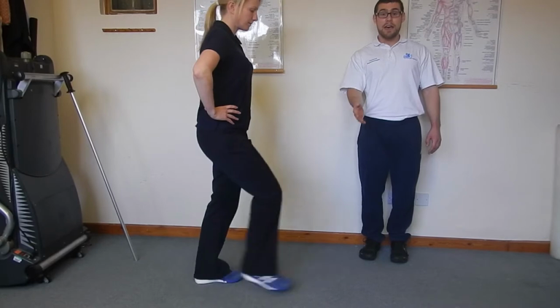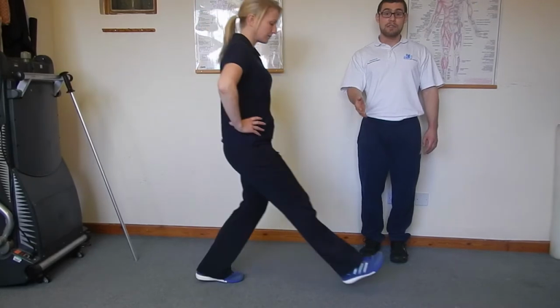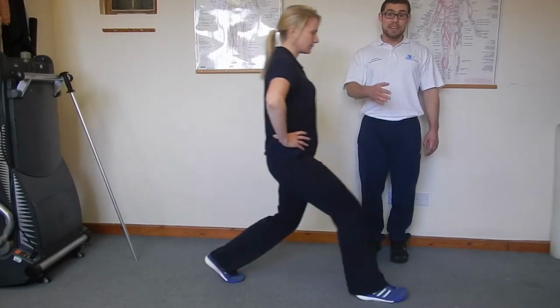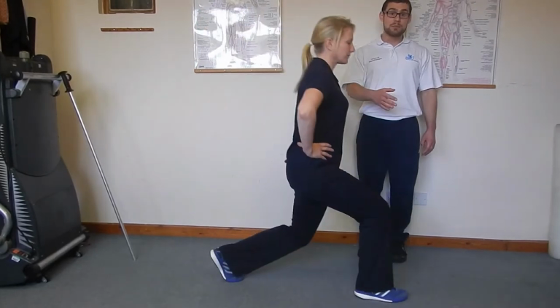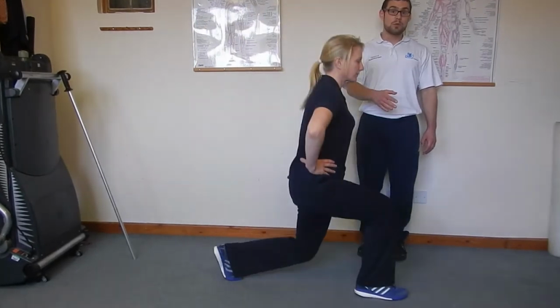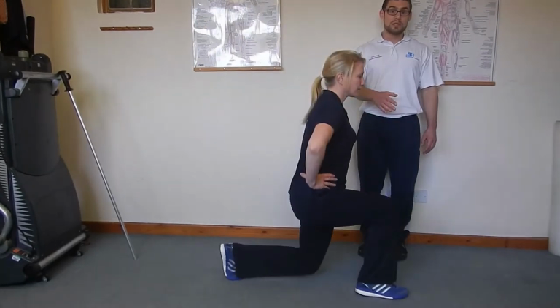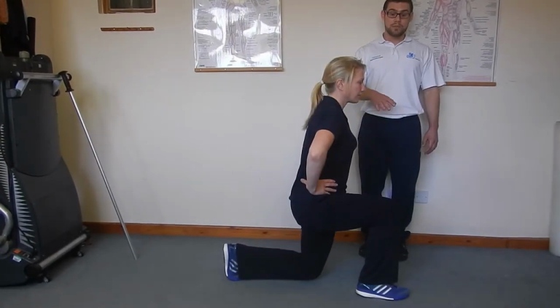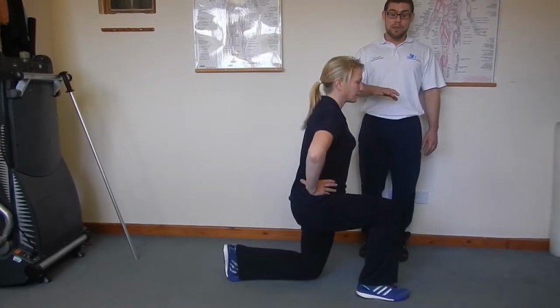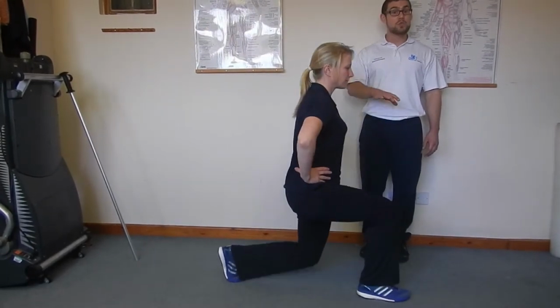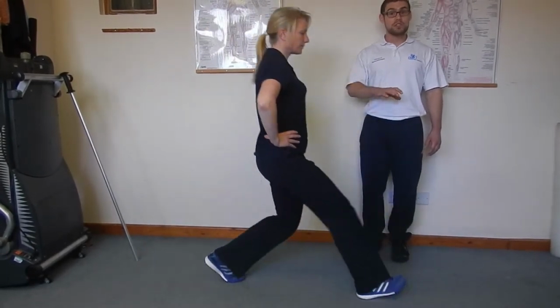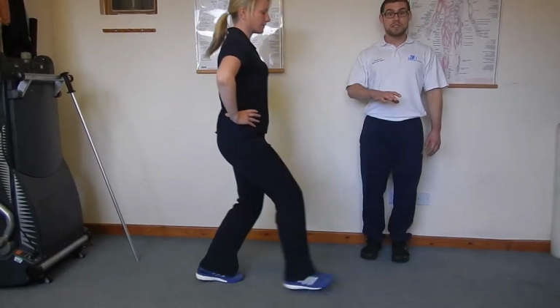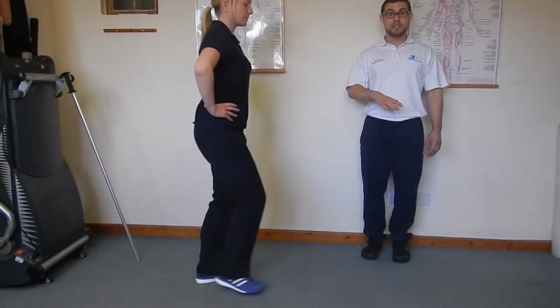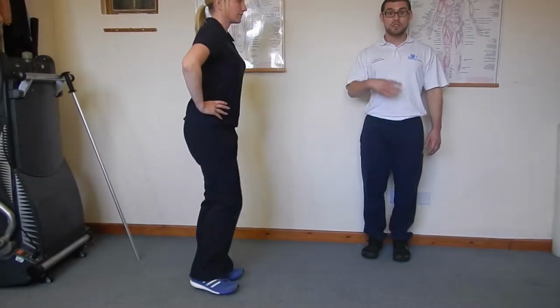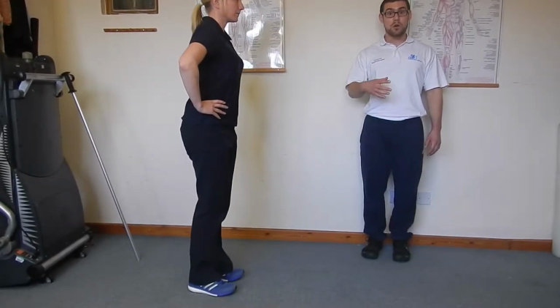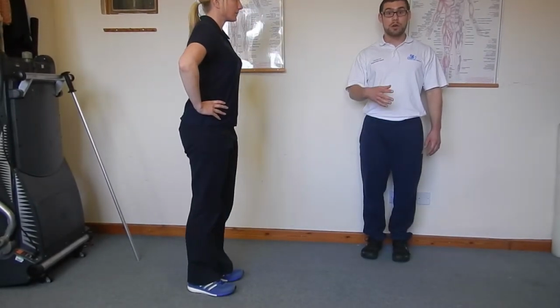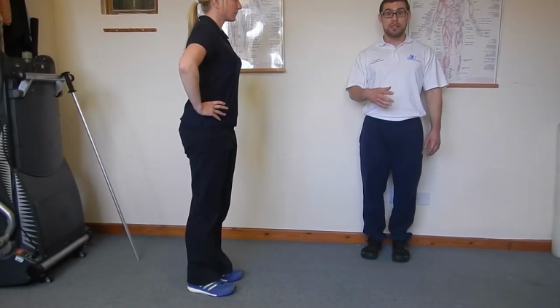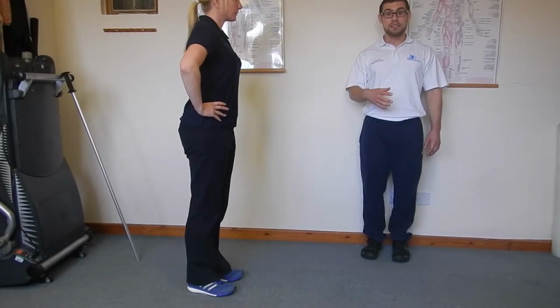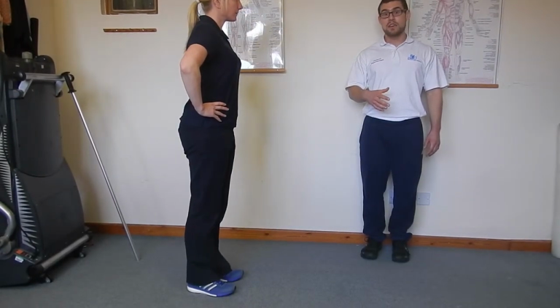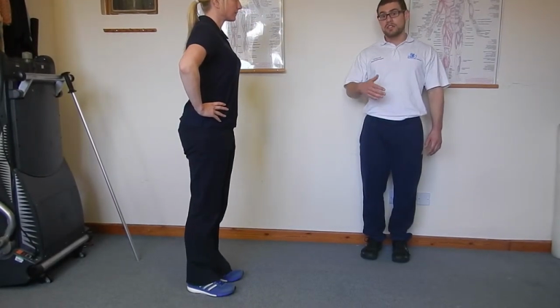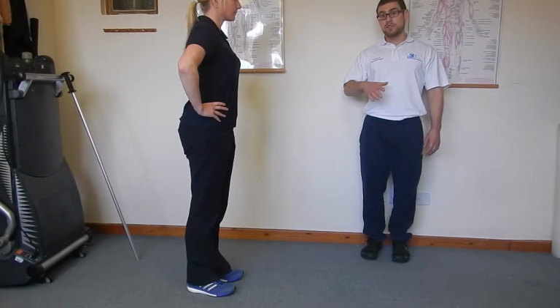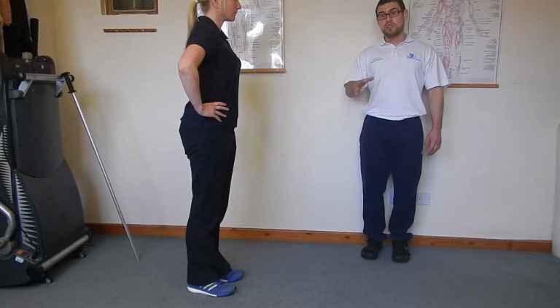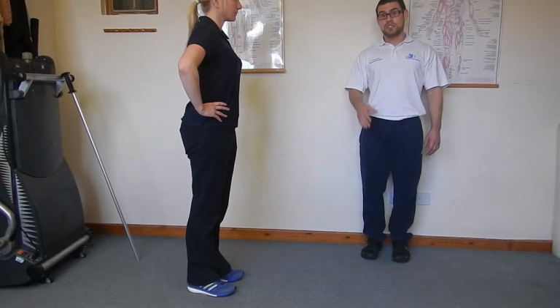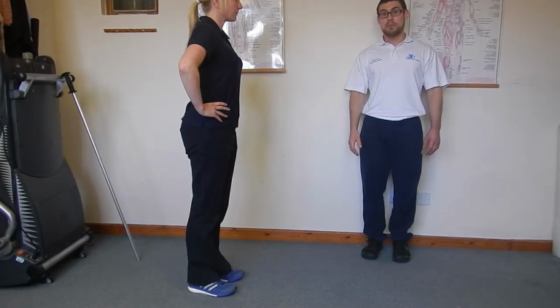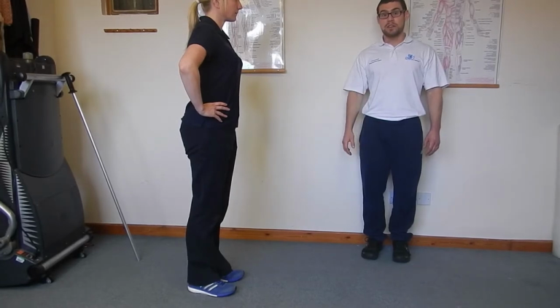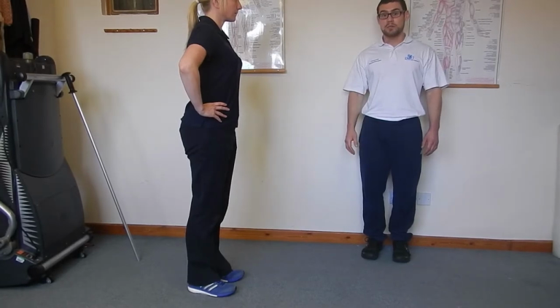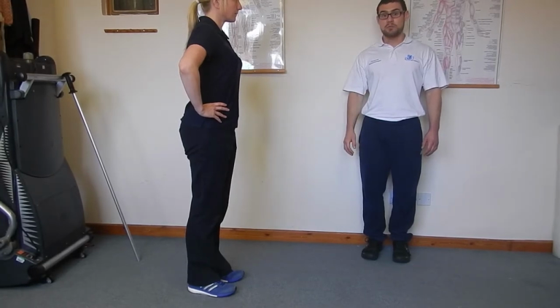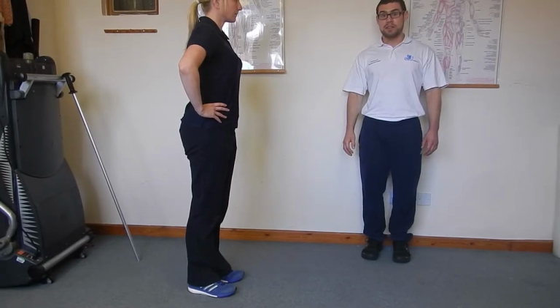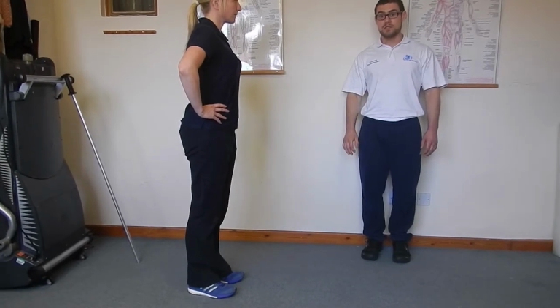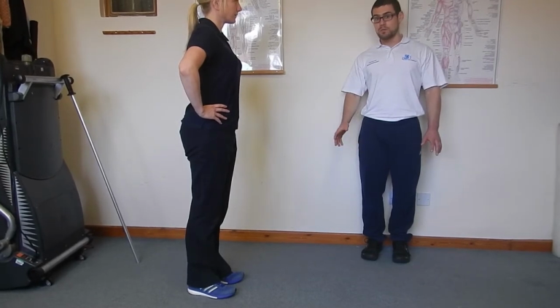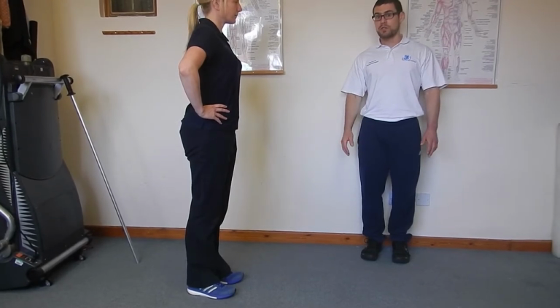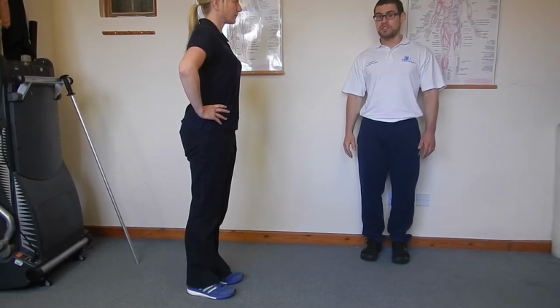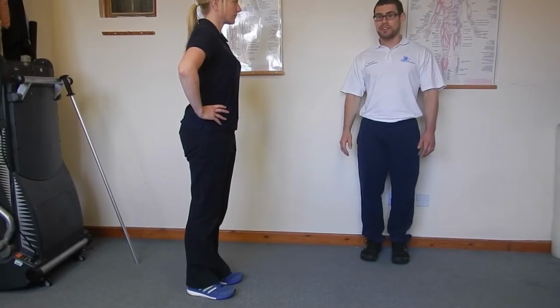However, it is important to make sure that you do this exercise on both legs, to make sure that you're keeping a nice bit of balance on each side.